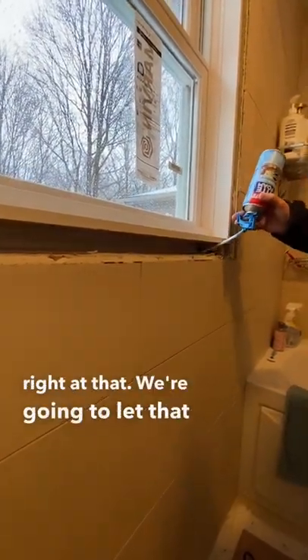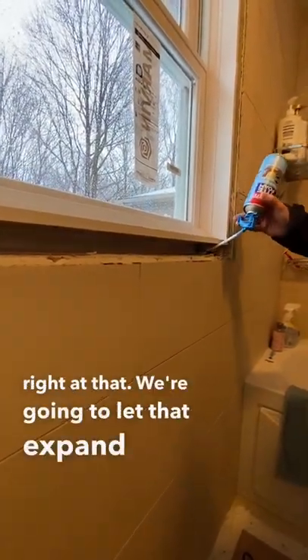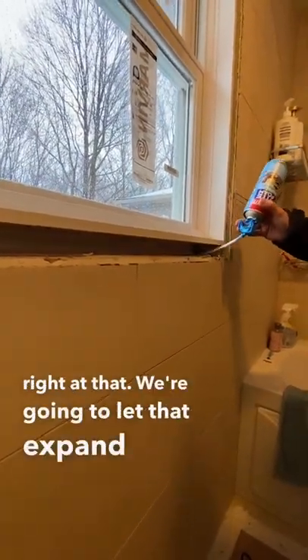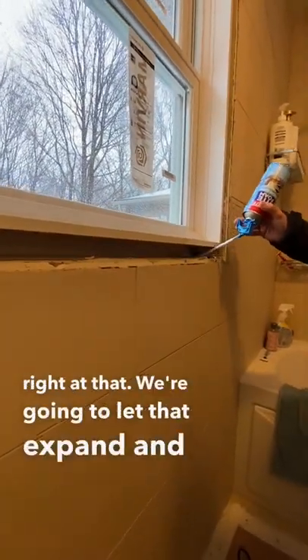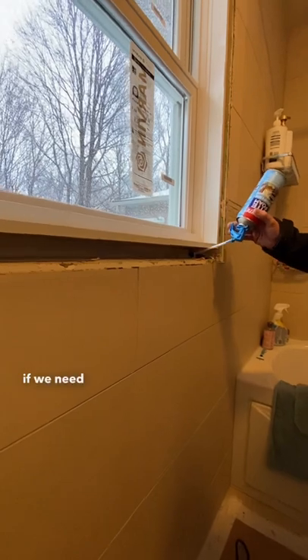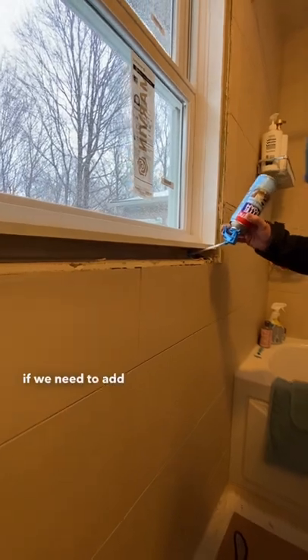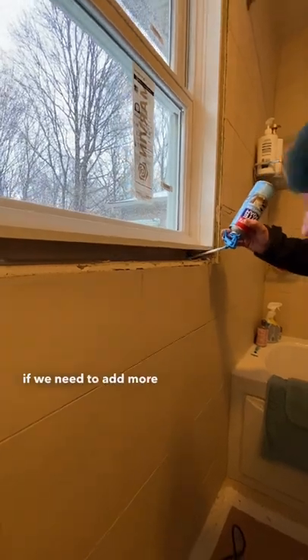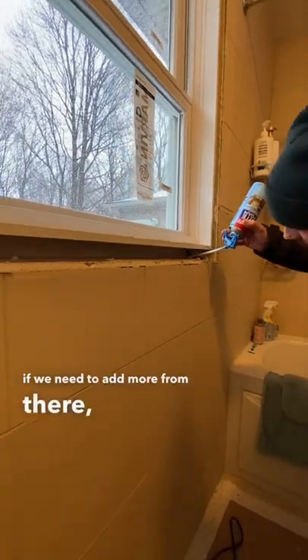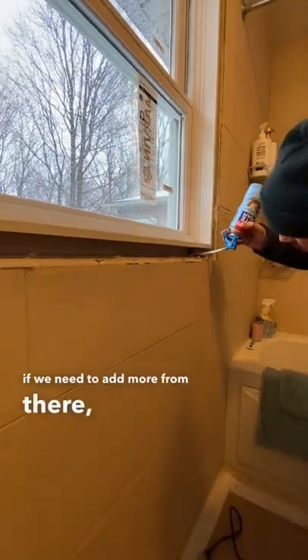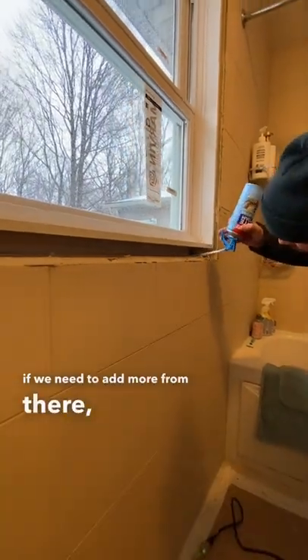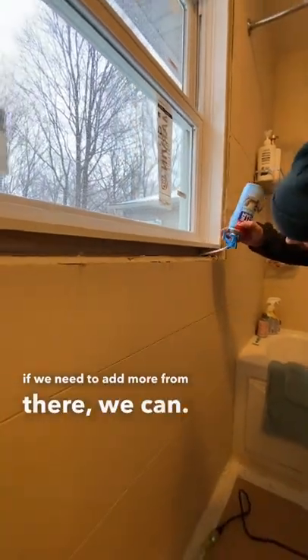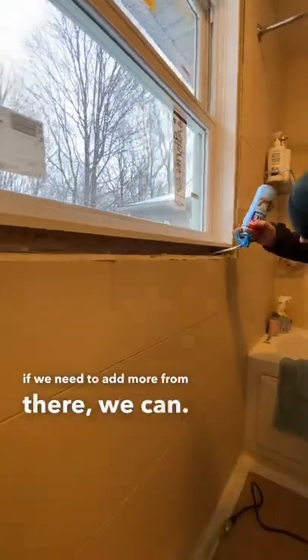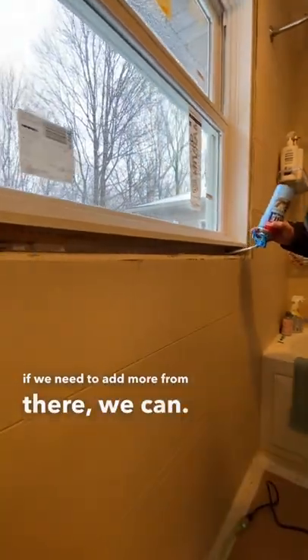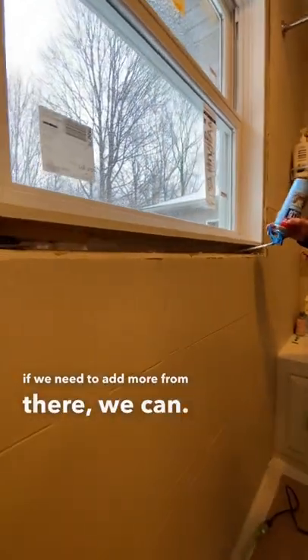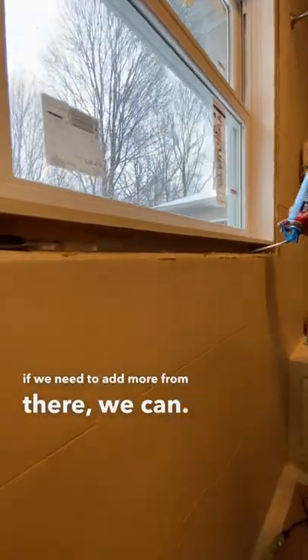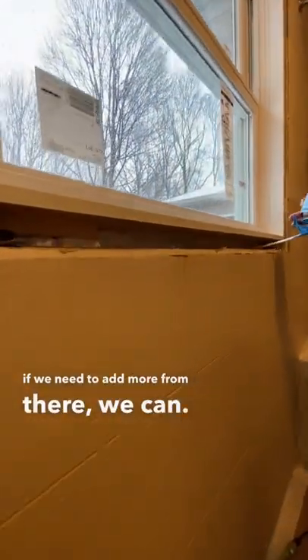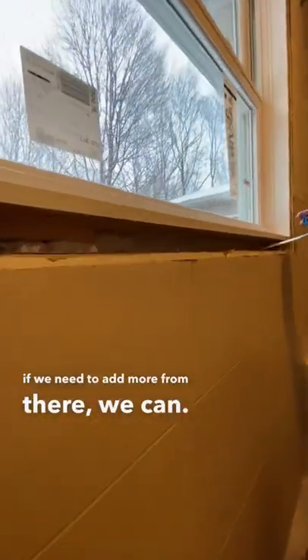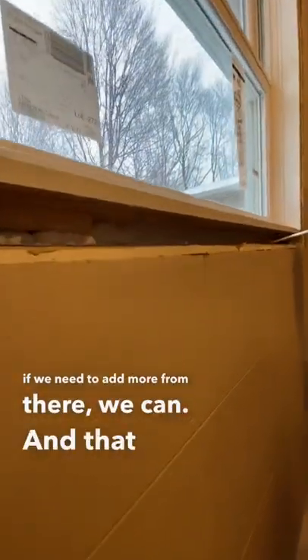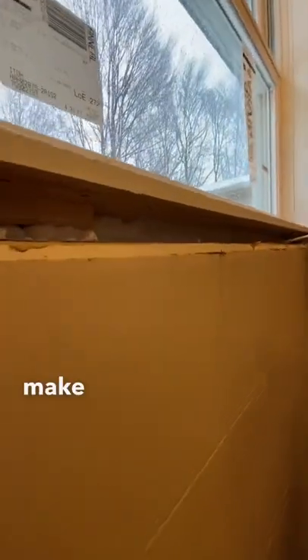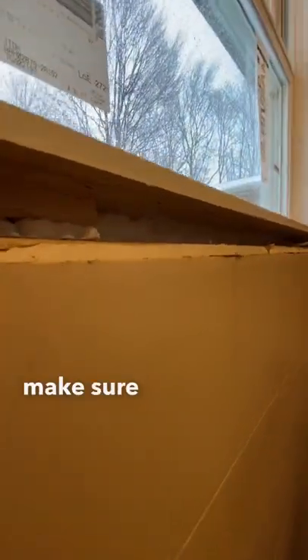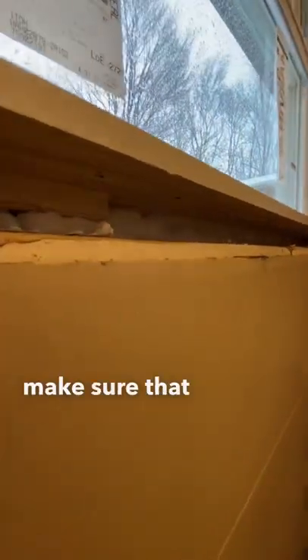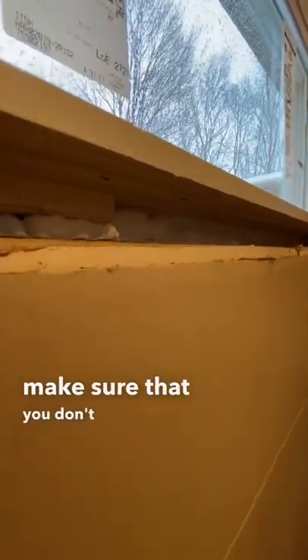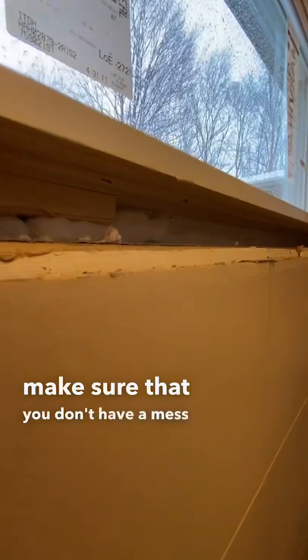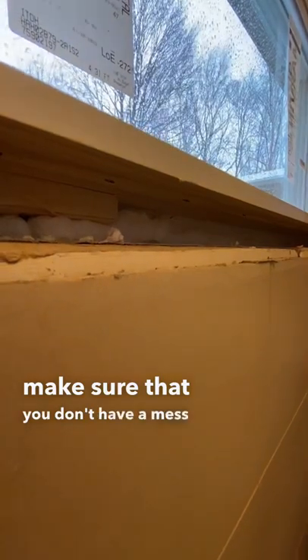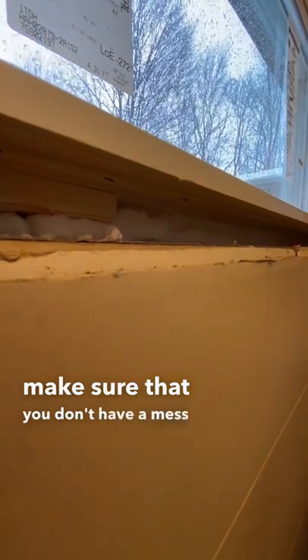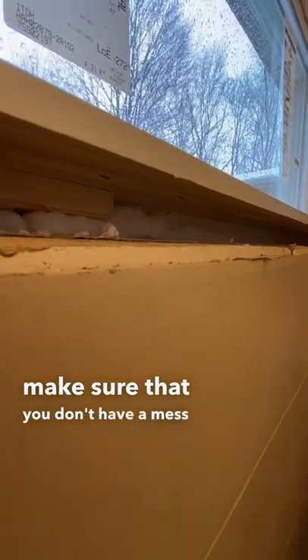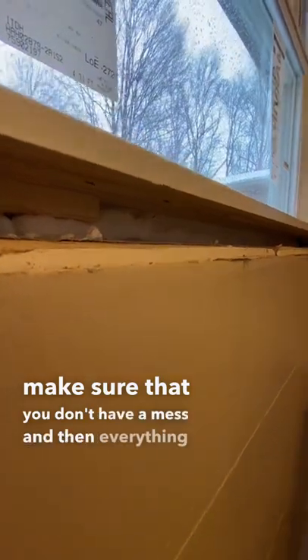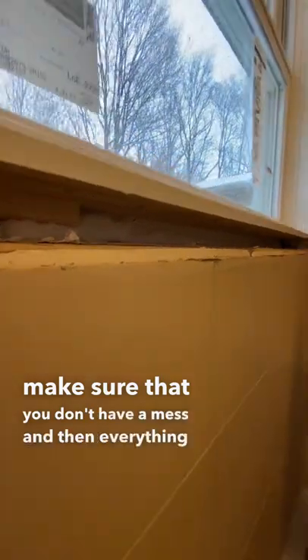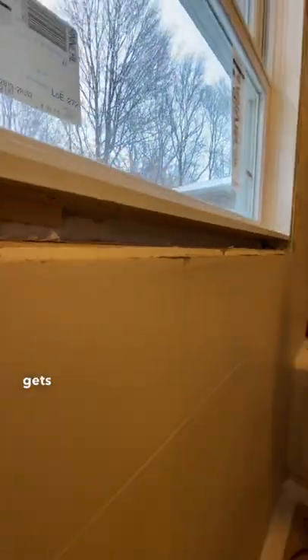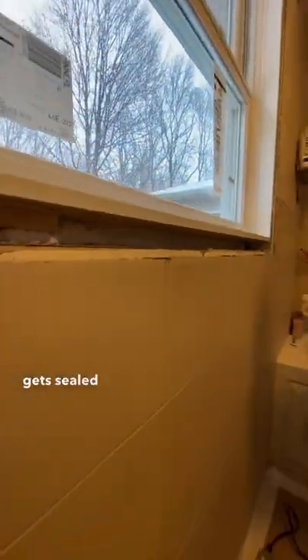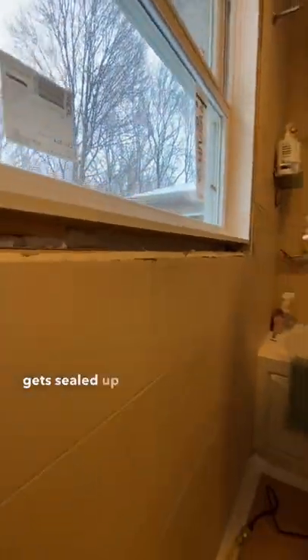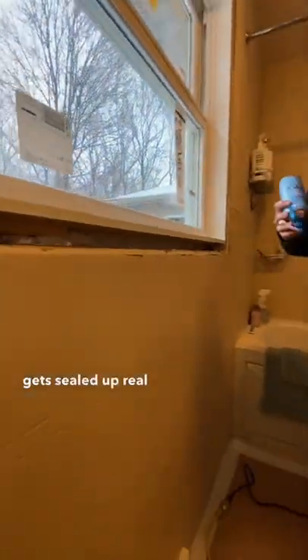We're going to let that expand, and if we need to add more from there we can. That will make sure that you don't have a mess and that everything gets sealed up real tight.